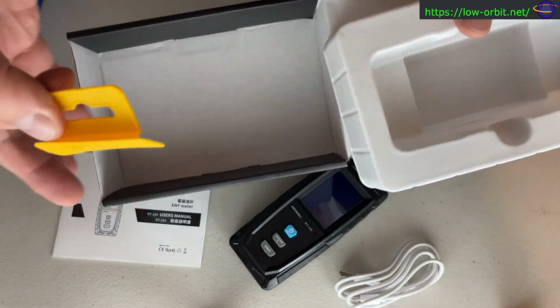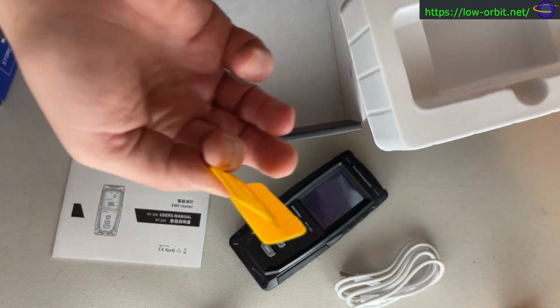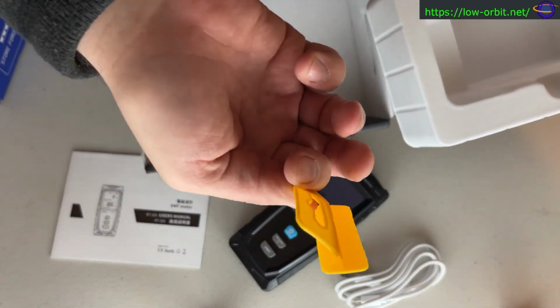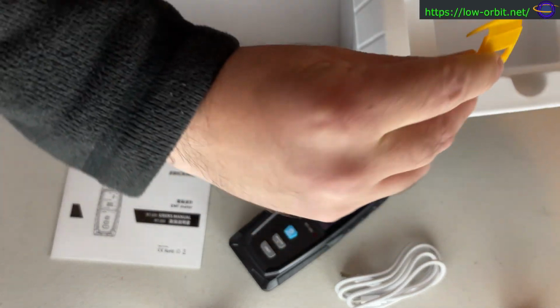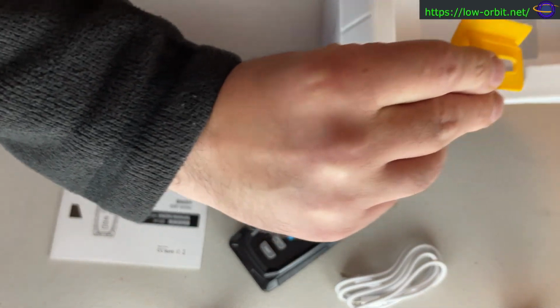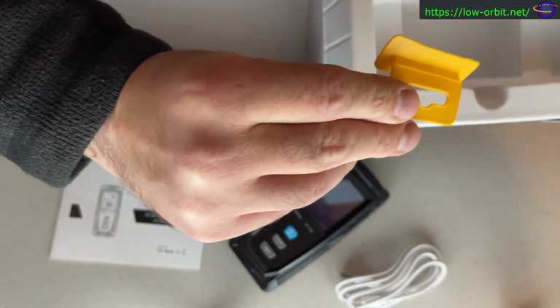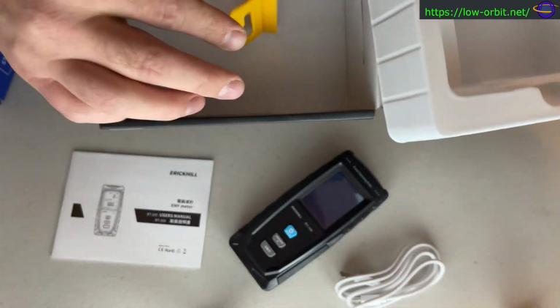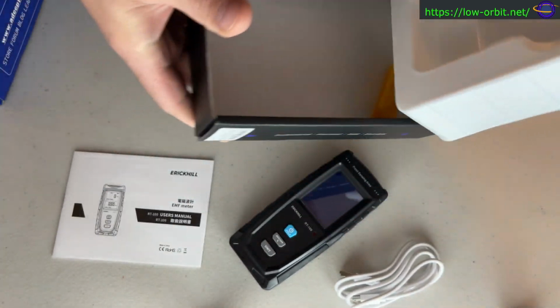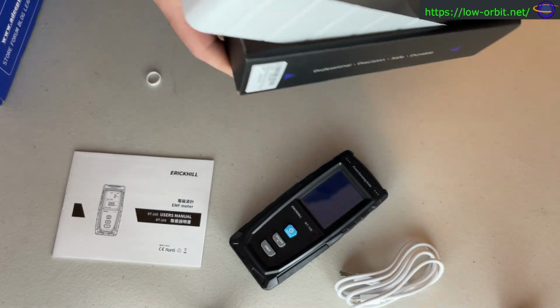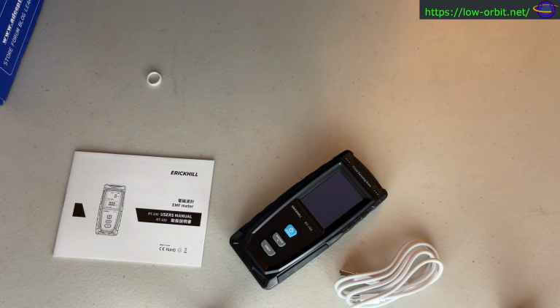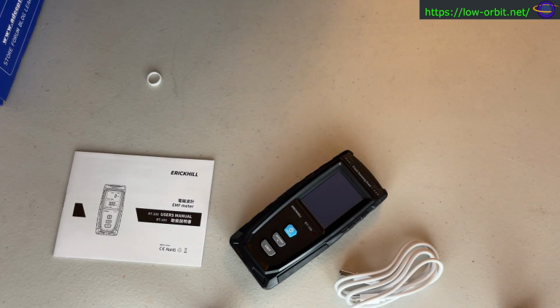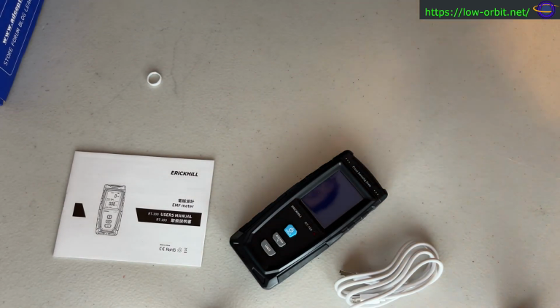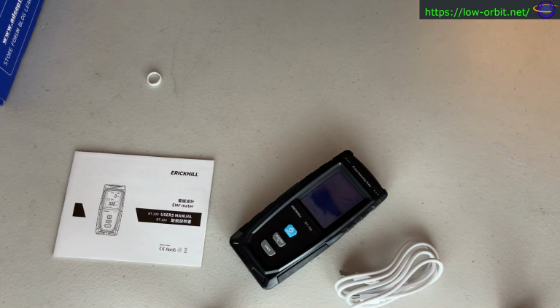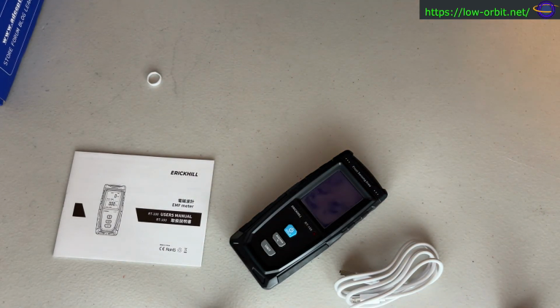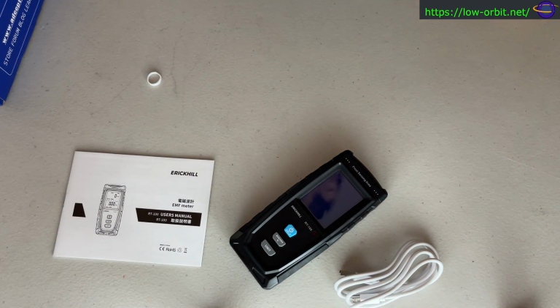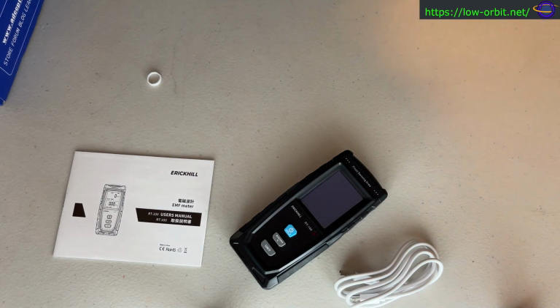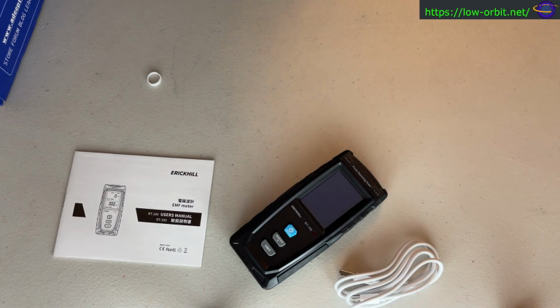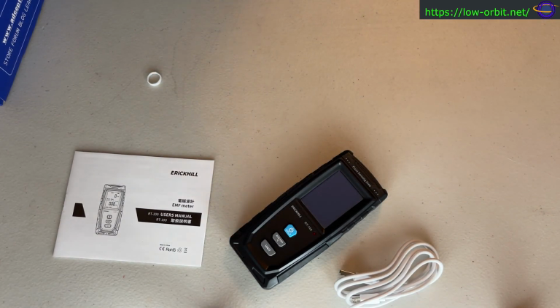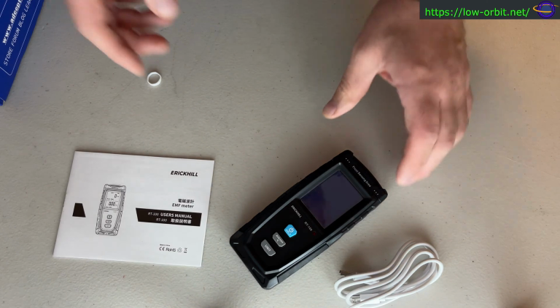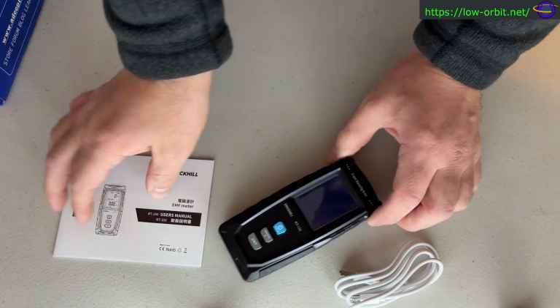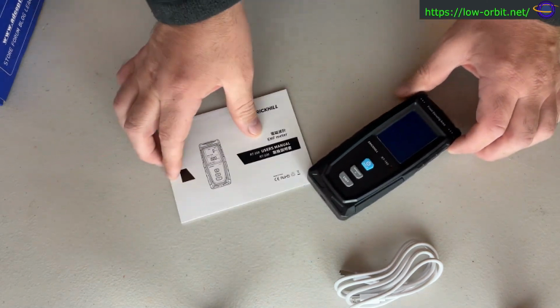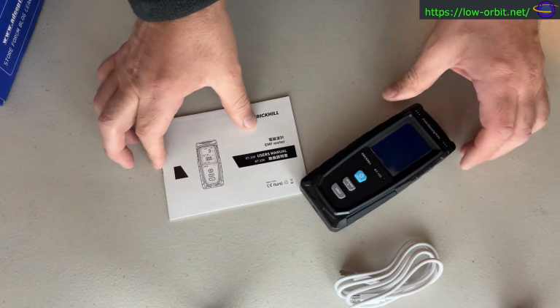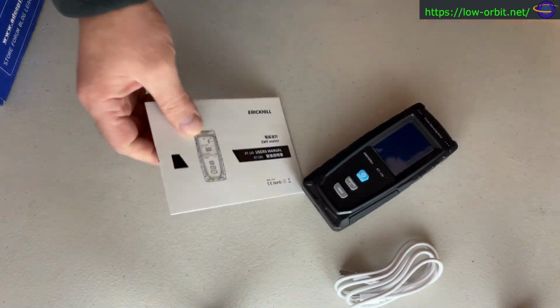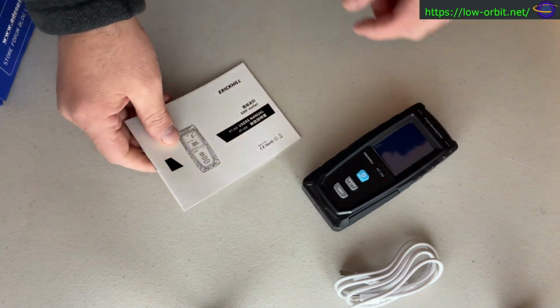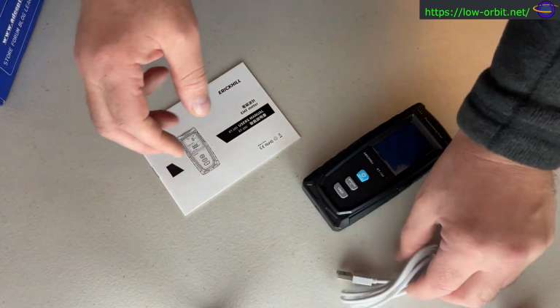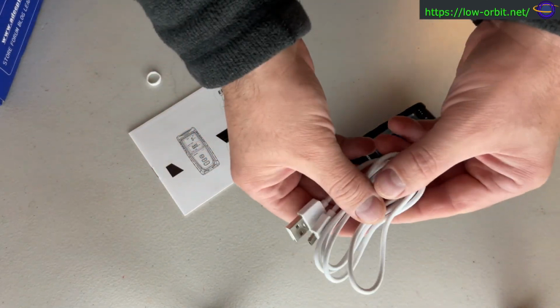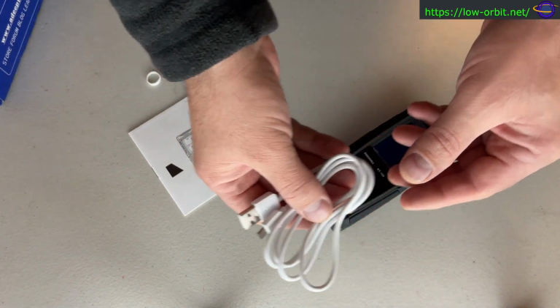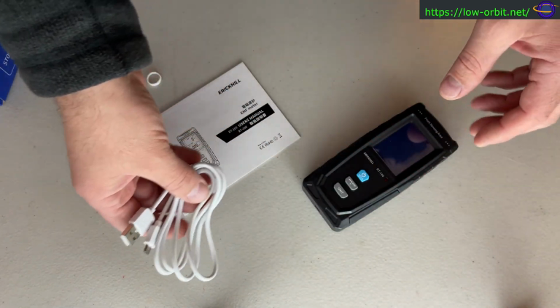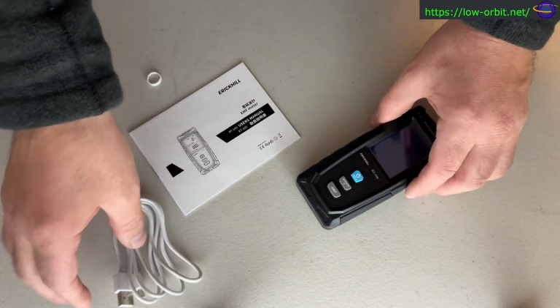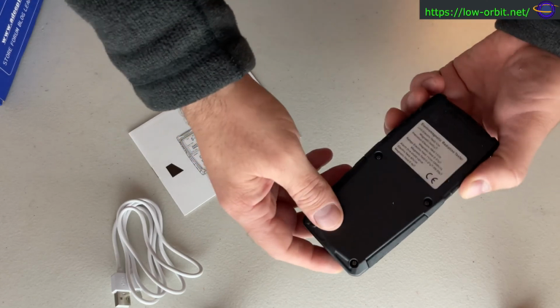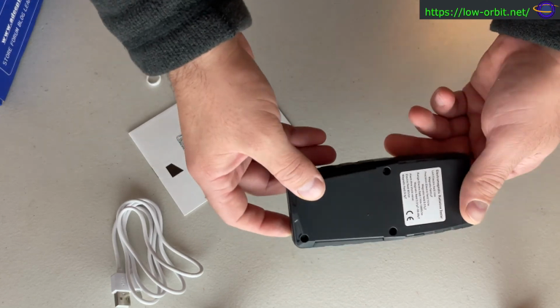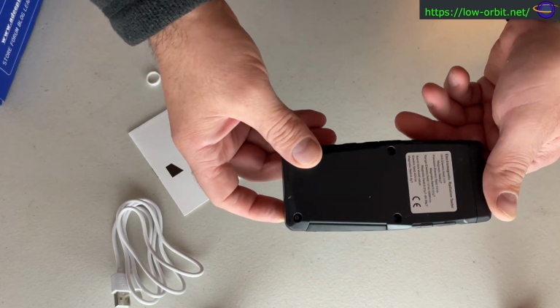You get this piece, which is part of what it would hang on to — basically part of the box. So let's throw that to the side. This is what you get: the manual, cable, and the device itself.